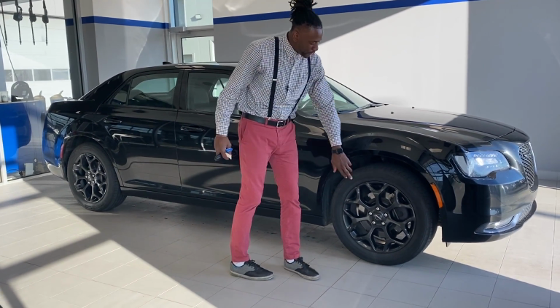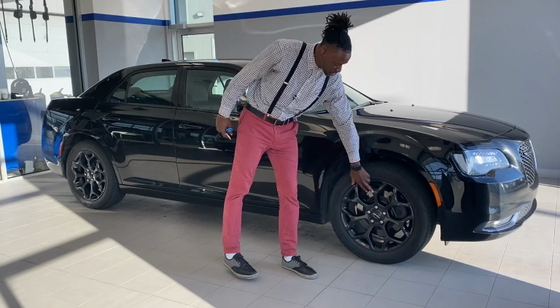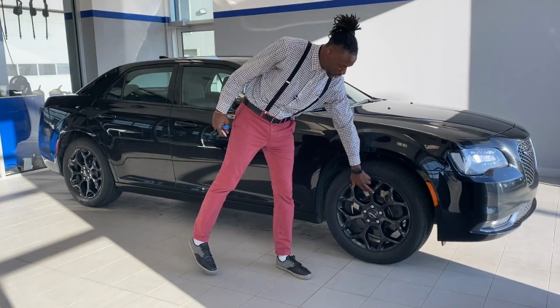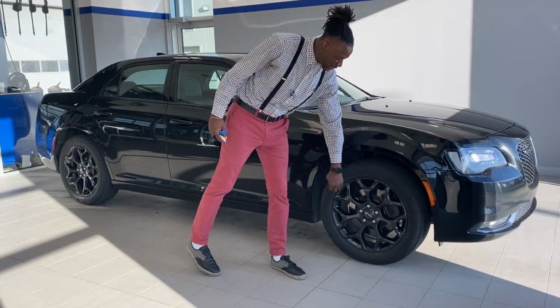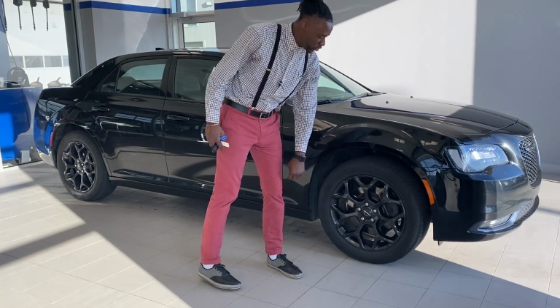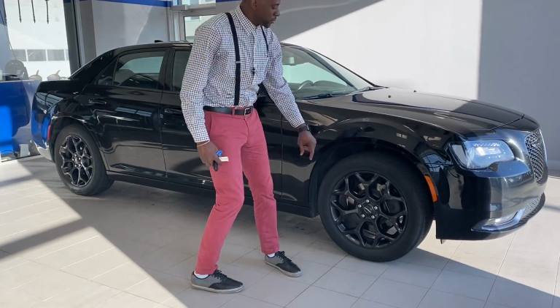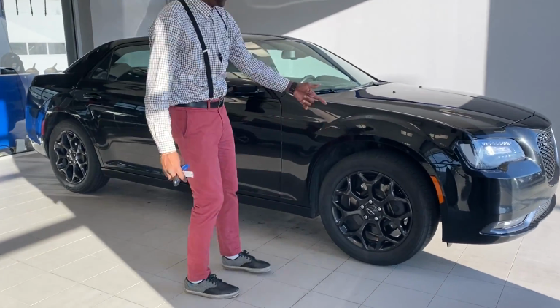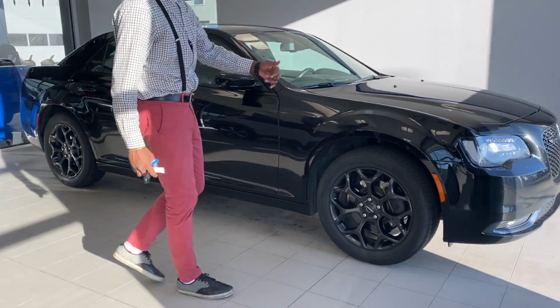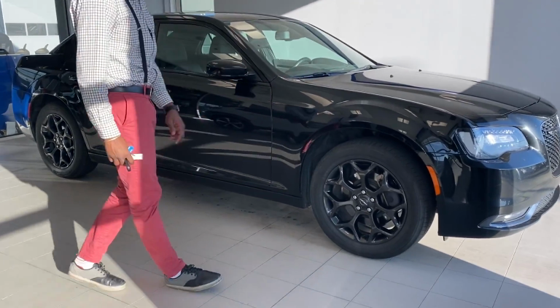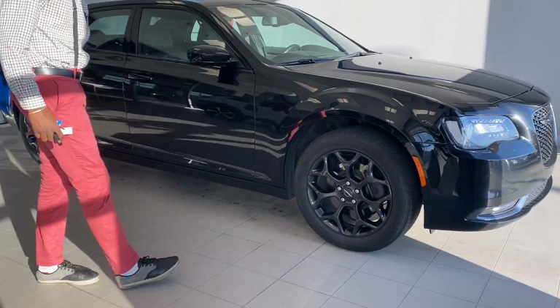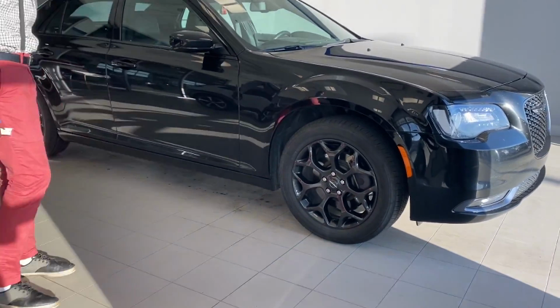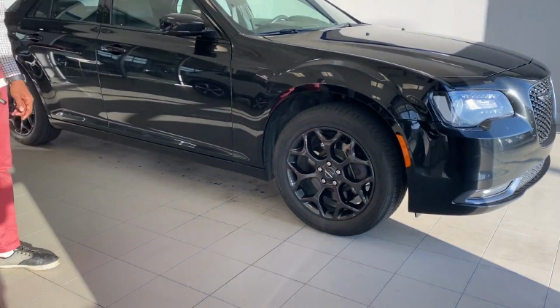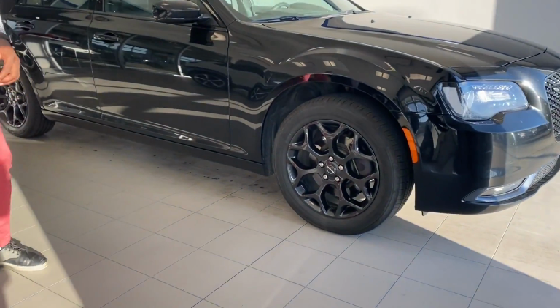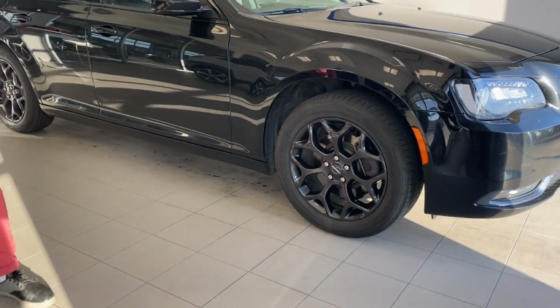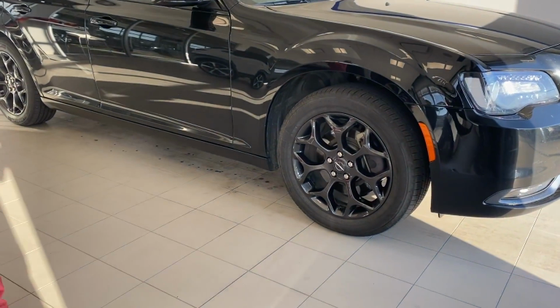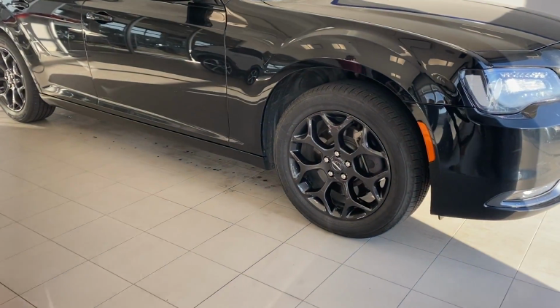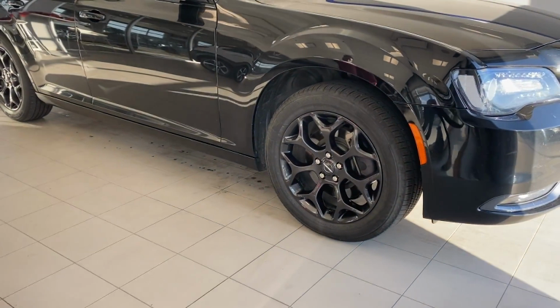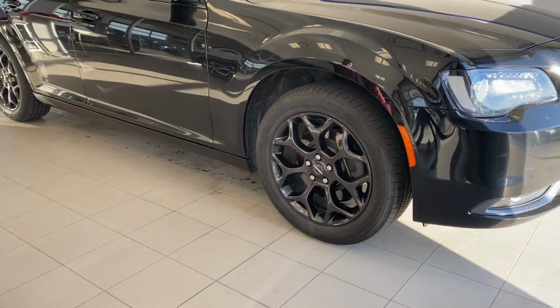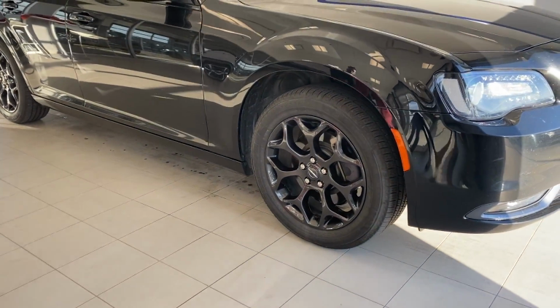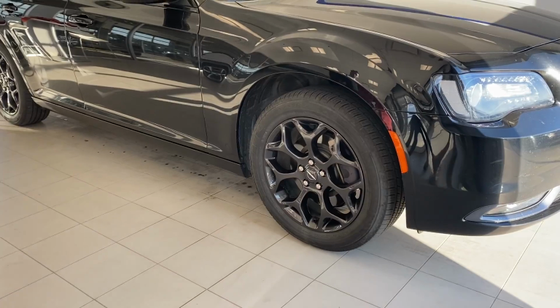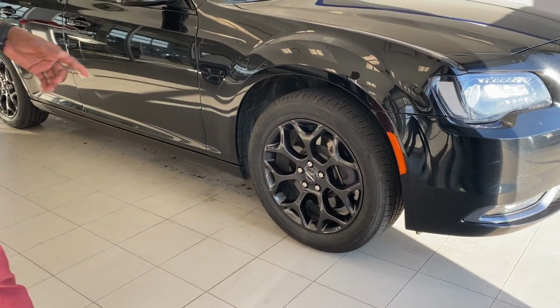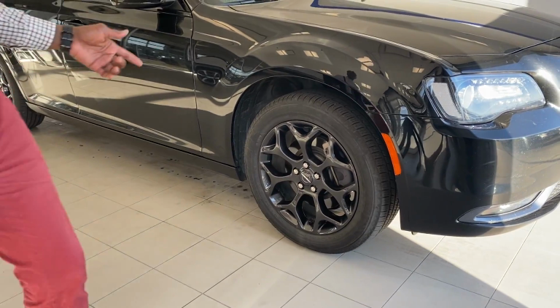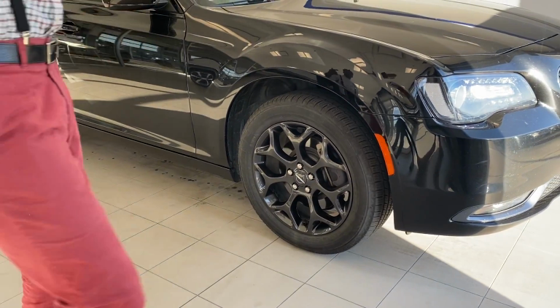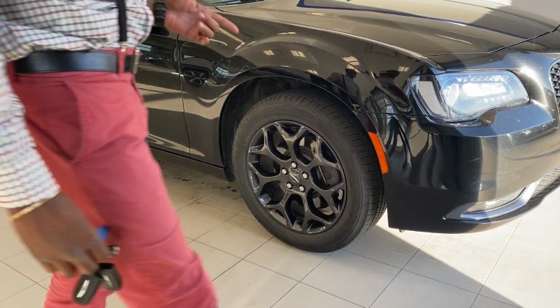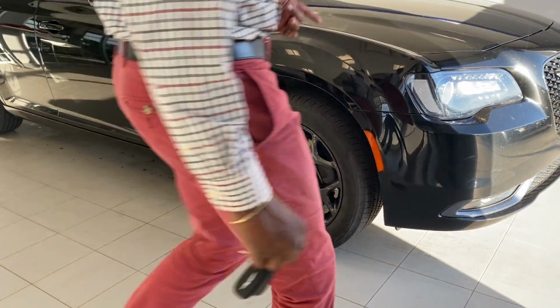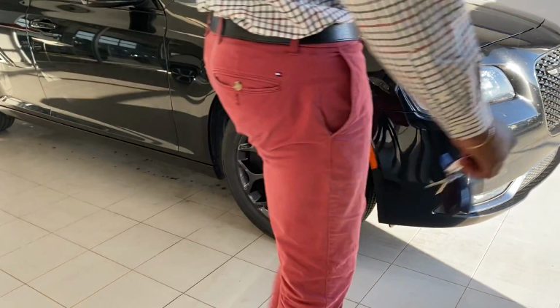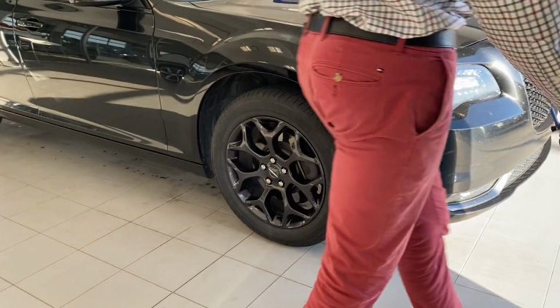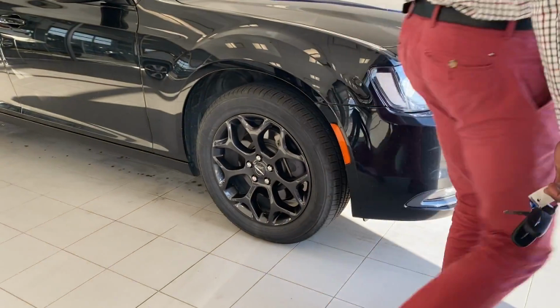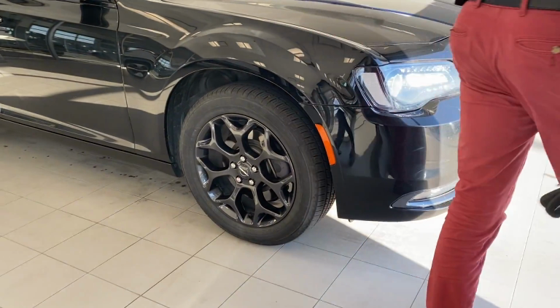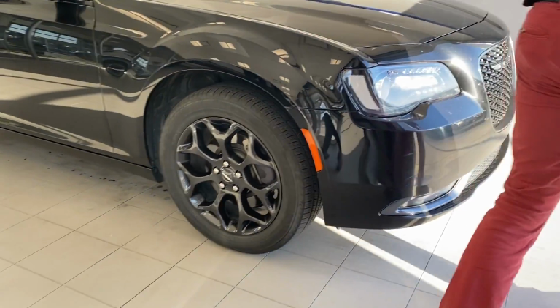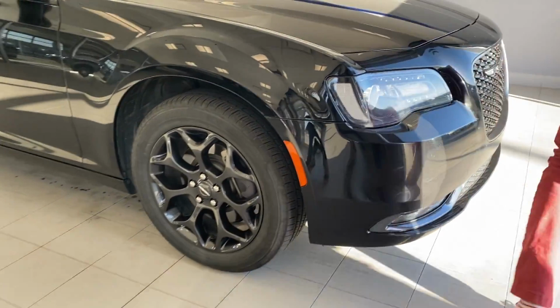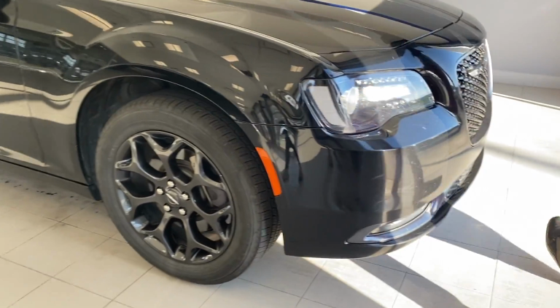The first thing I'm going to highlight for you is the beautiful 19-inch rims that this vehicle comes equipped with. They are actually on Michelin tires, which is pretty amazing and safe.